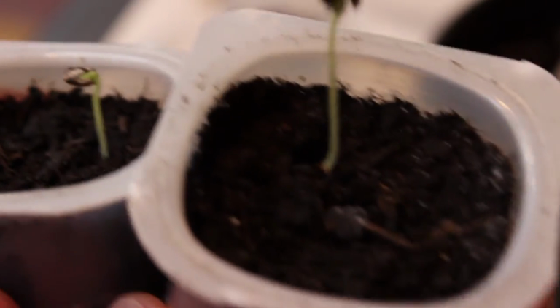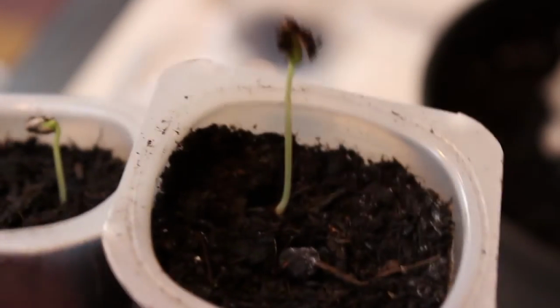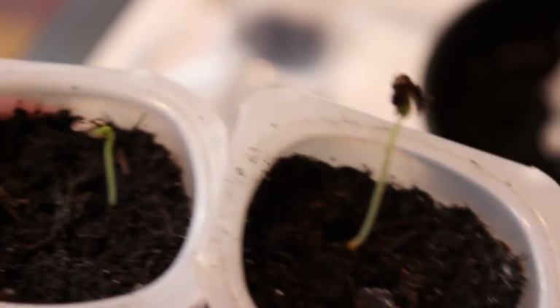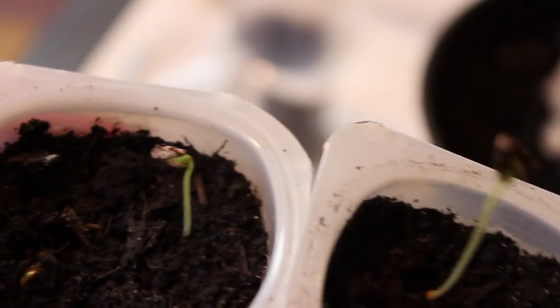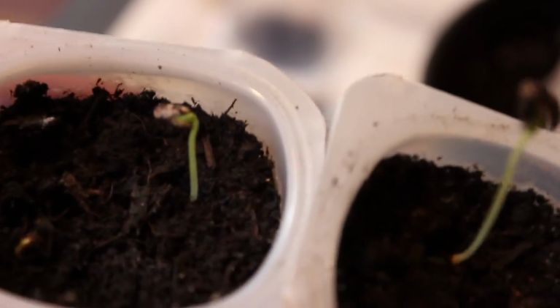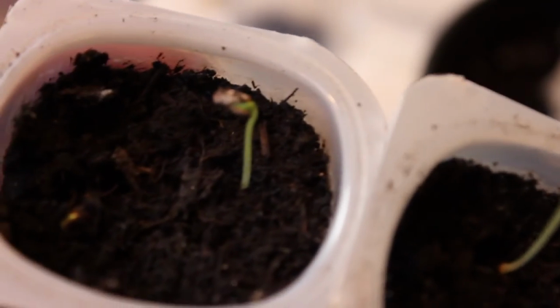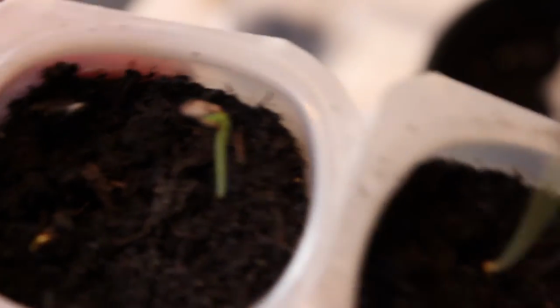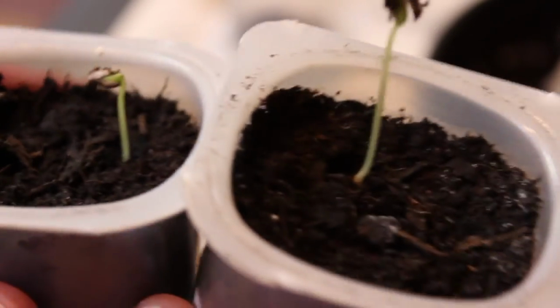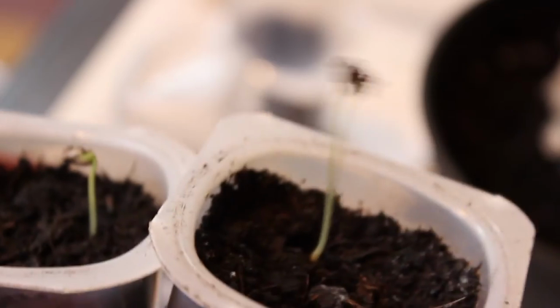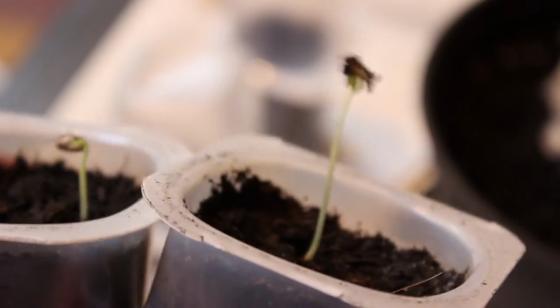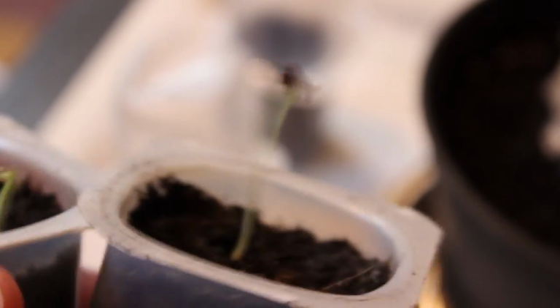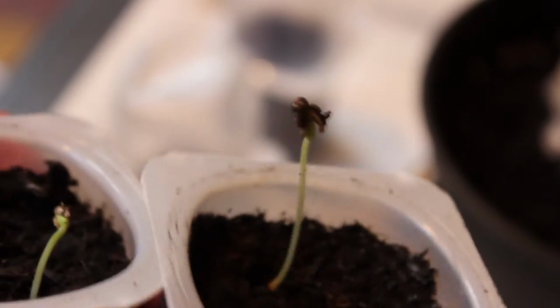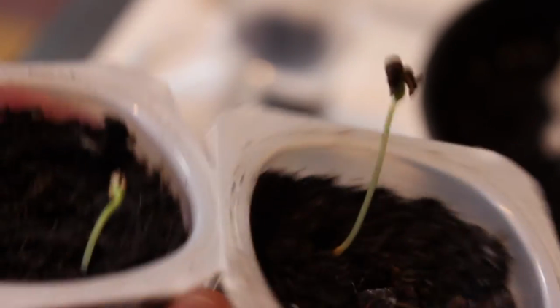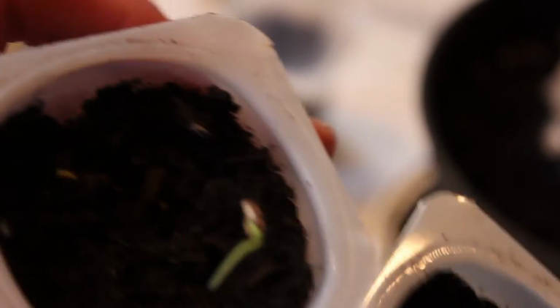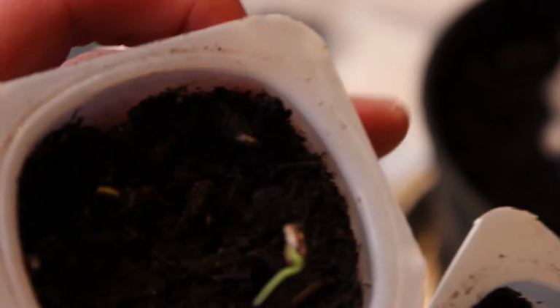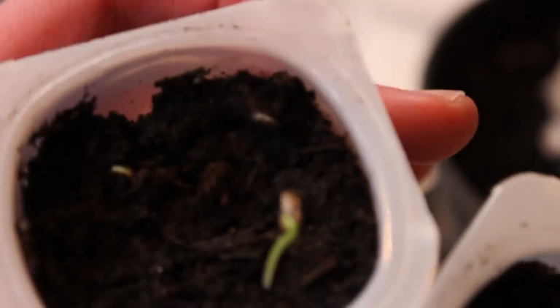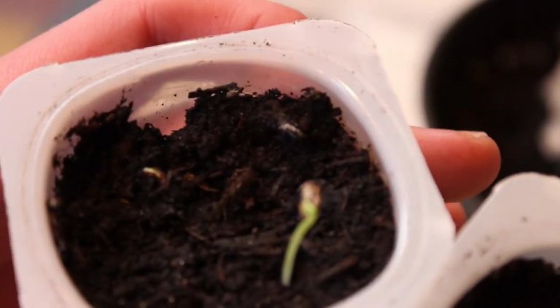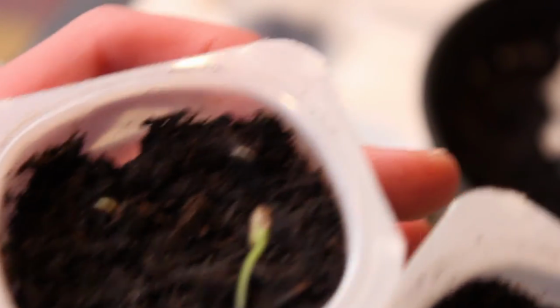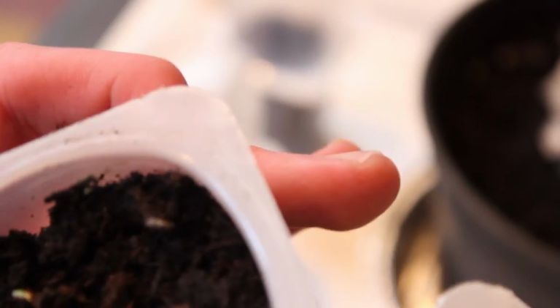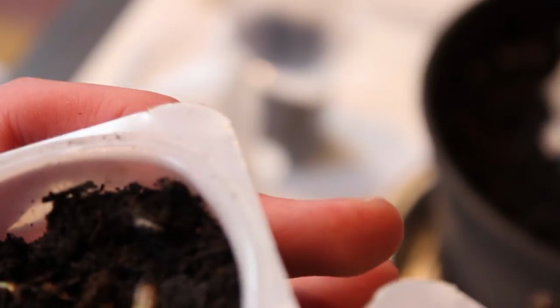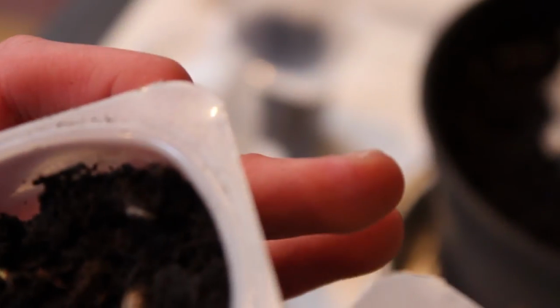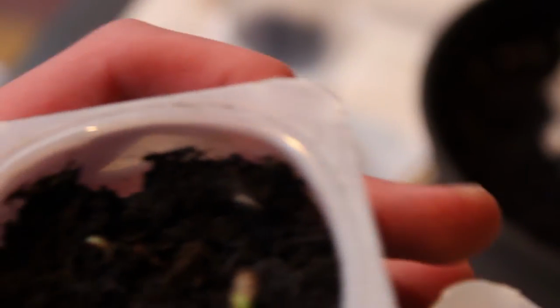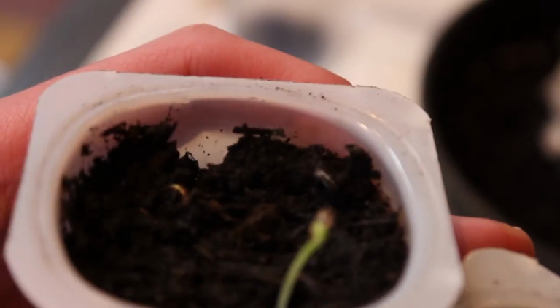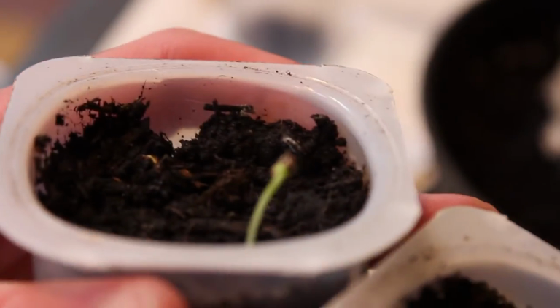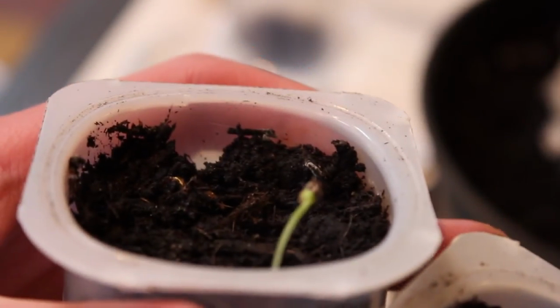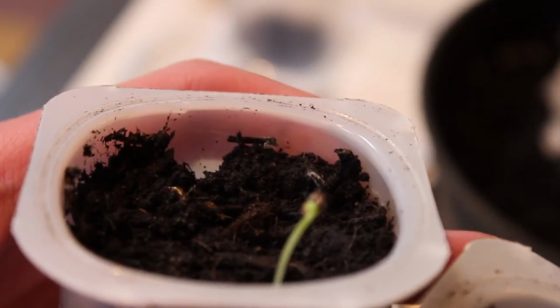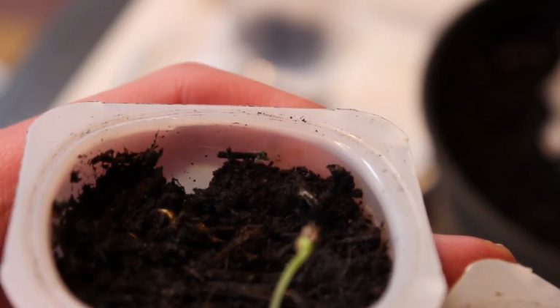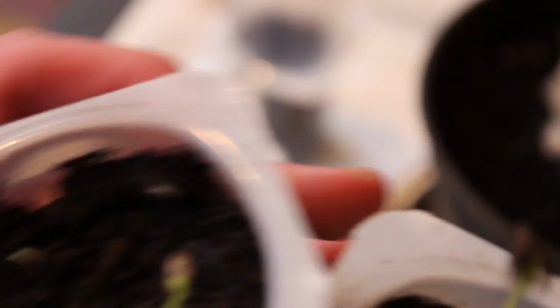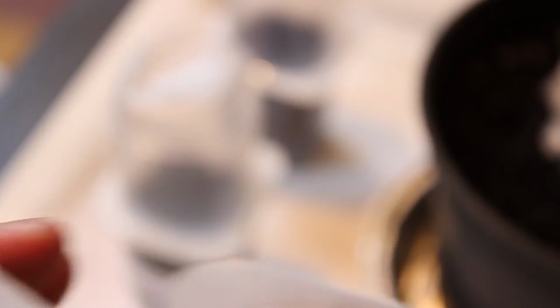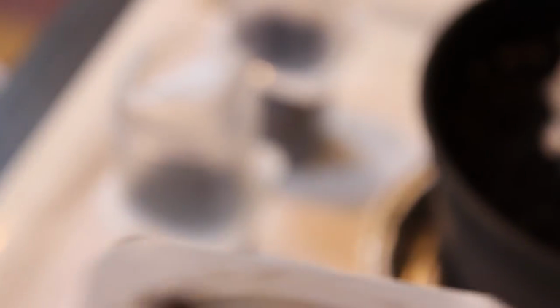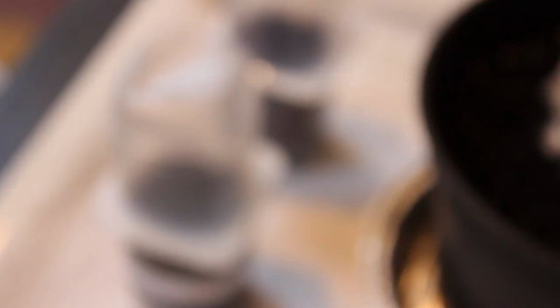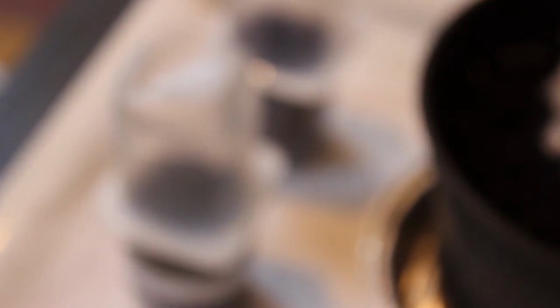These are a couple more pots that I have, and as you can see these are also growing nicely. There are a couple more sprouts in there that are just popping up now. I'll keep you updated on them.